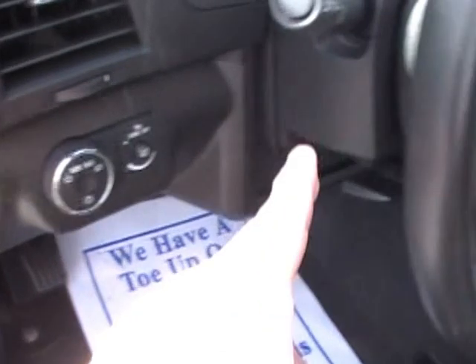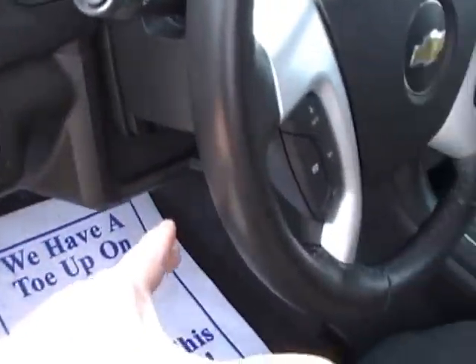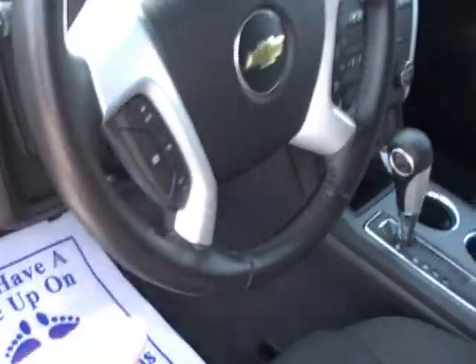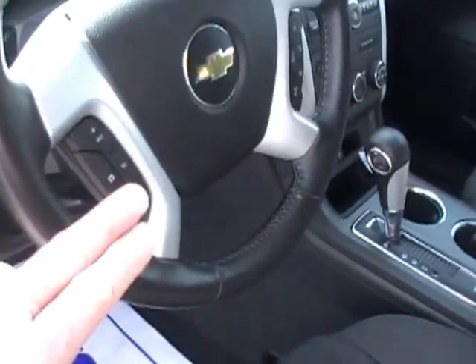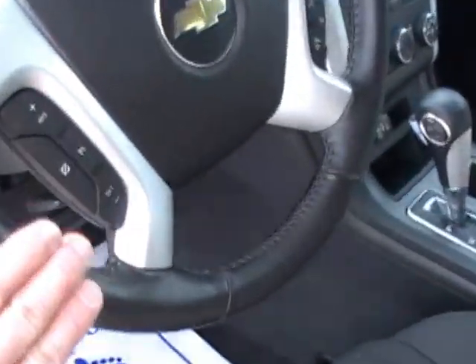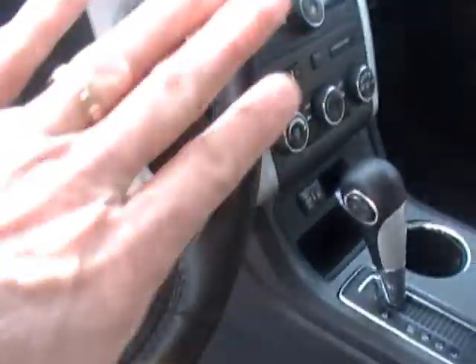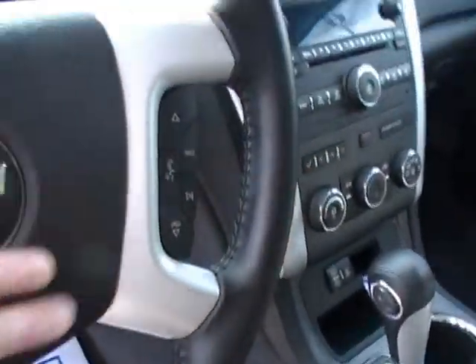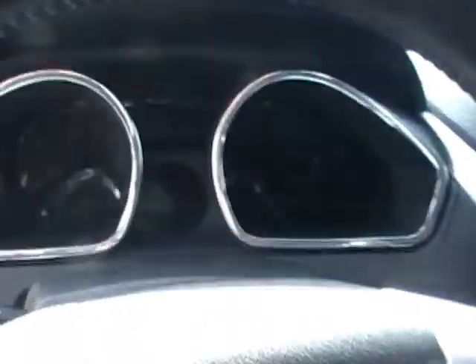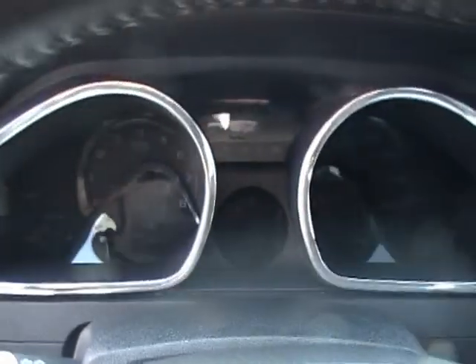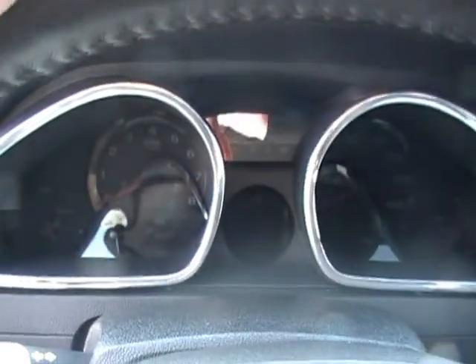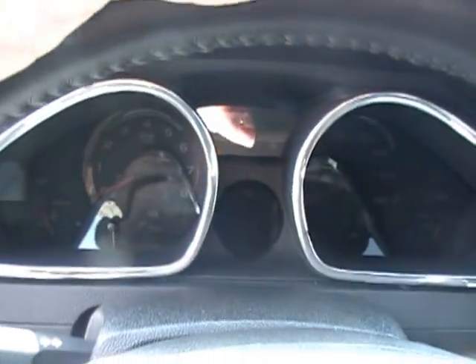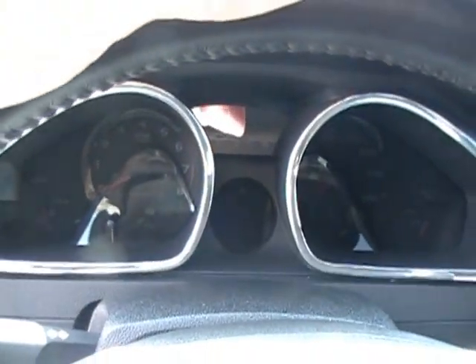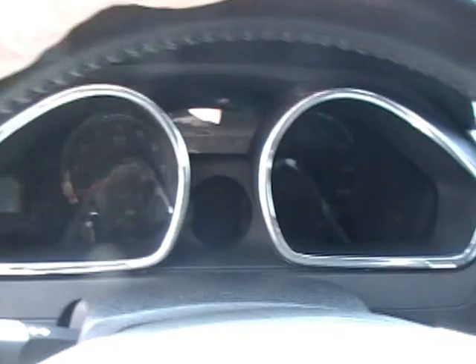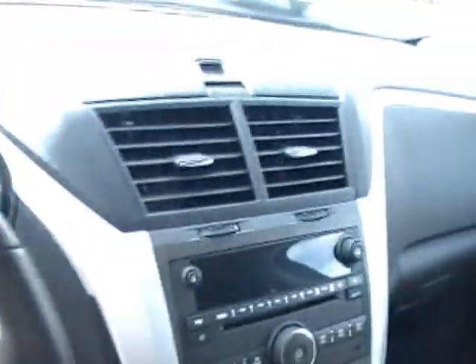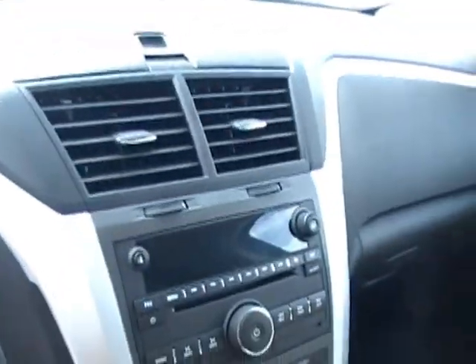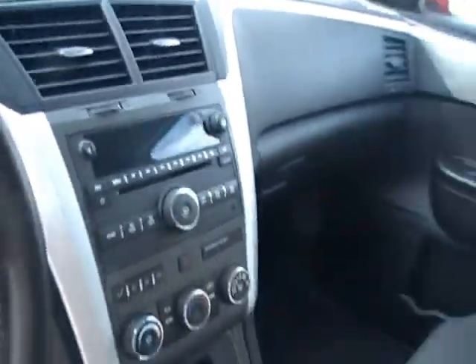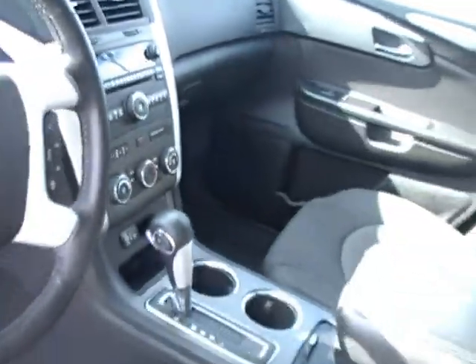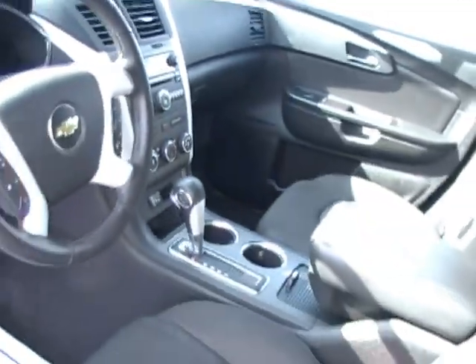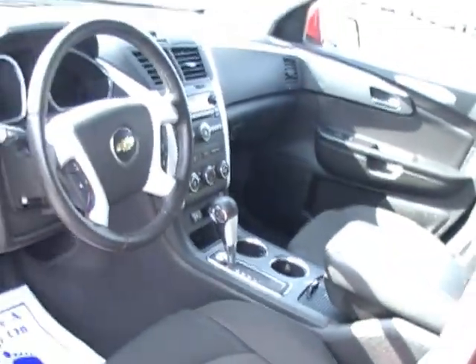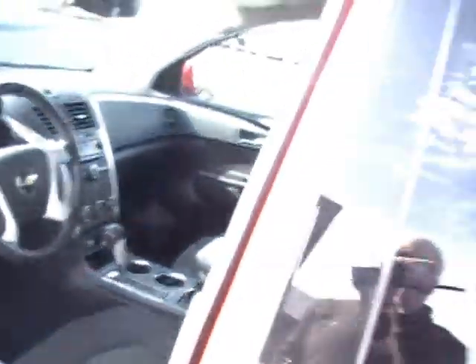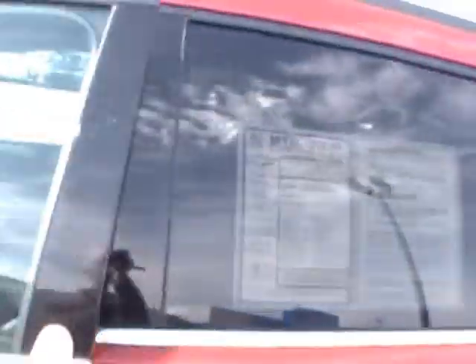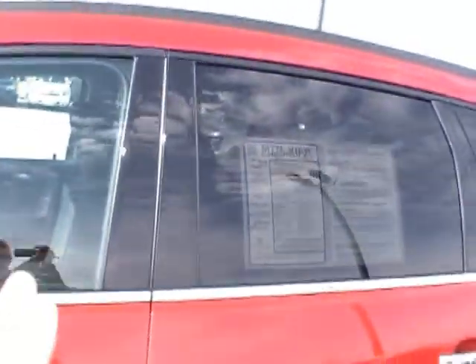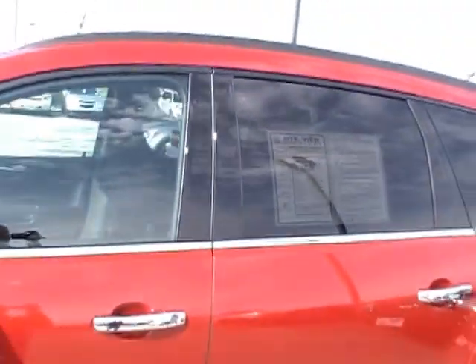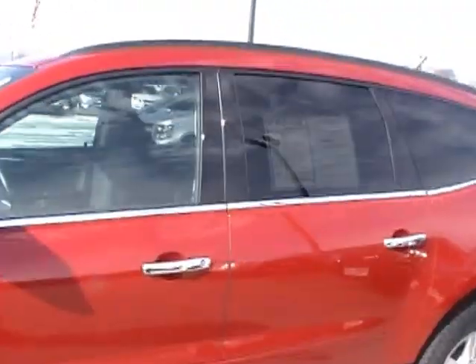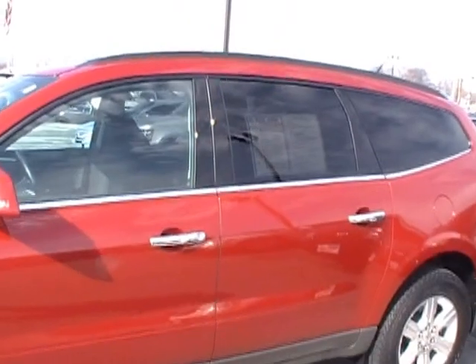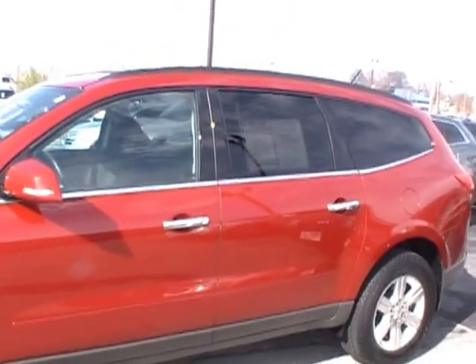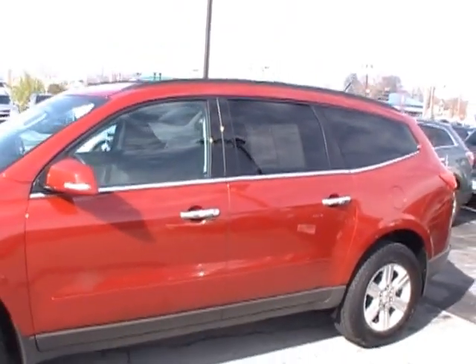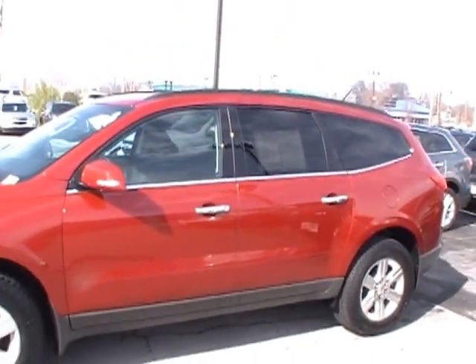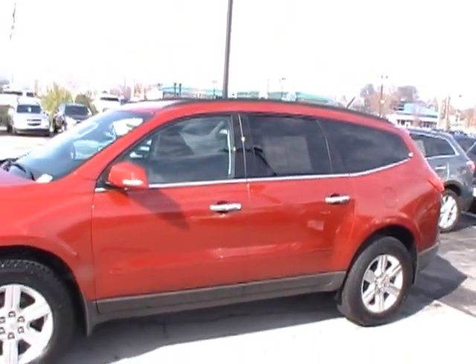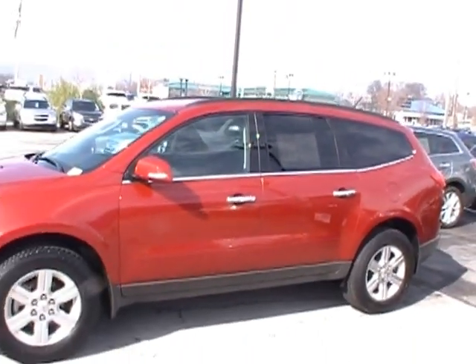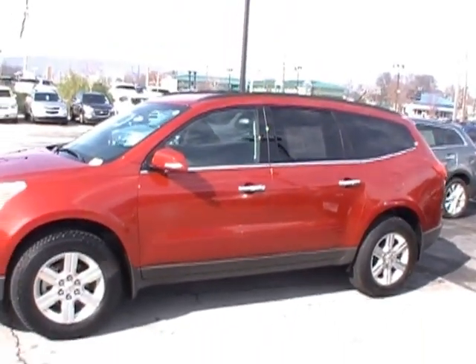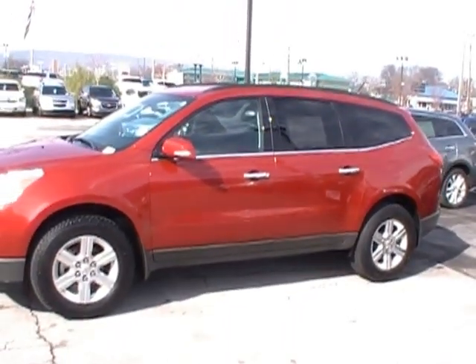Auto headlamps, tilt wheel, cruise control, redundant audio controls, a turquoise backlit gauge cluster system that's just beautiful. You can see it live and in person at 310 East 20th. And don't forget, we're always online at yourchevyguys.com.